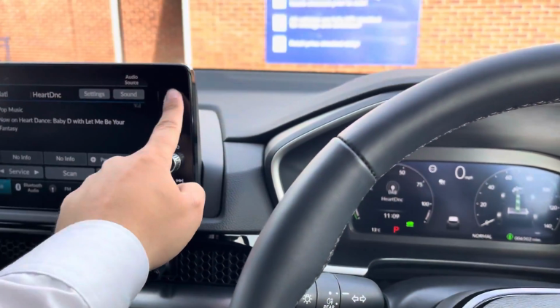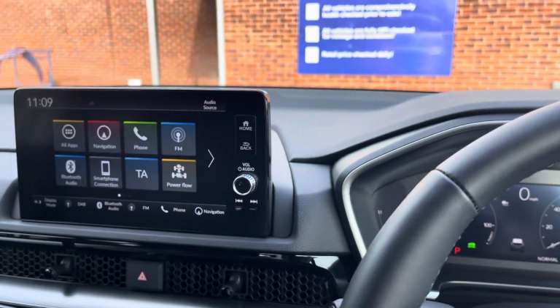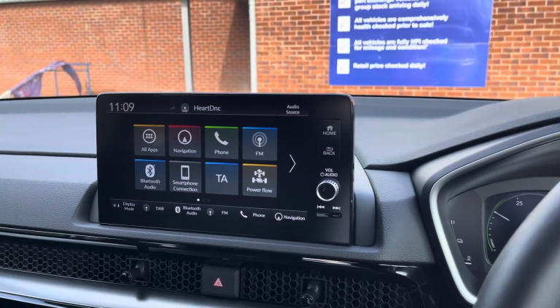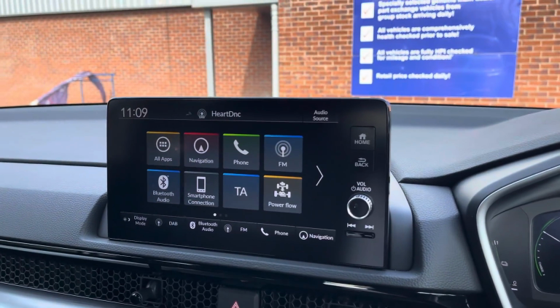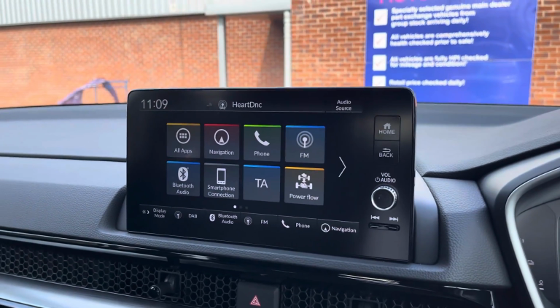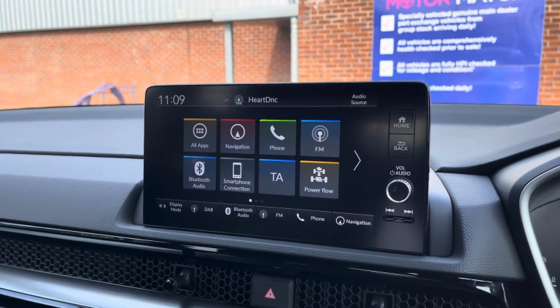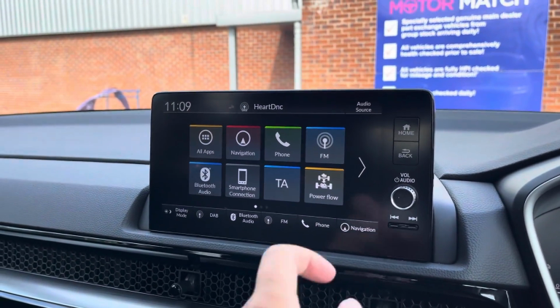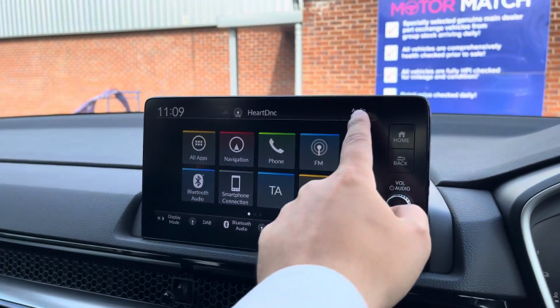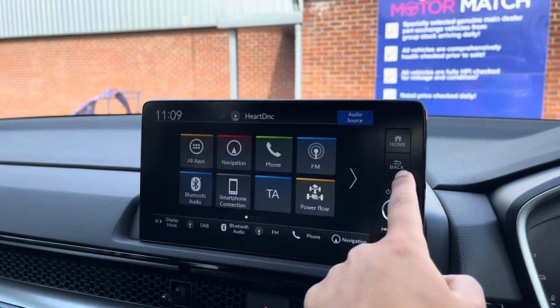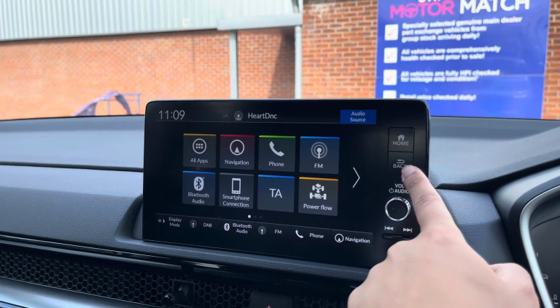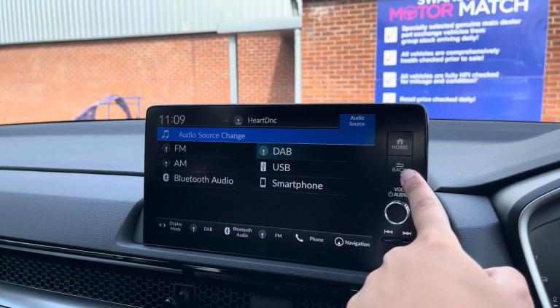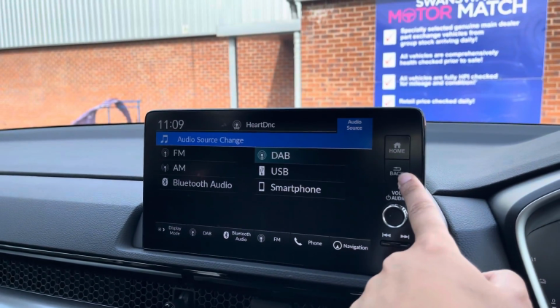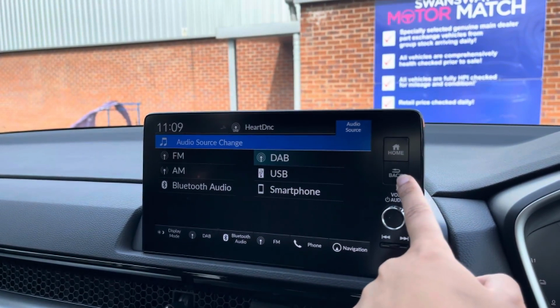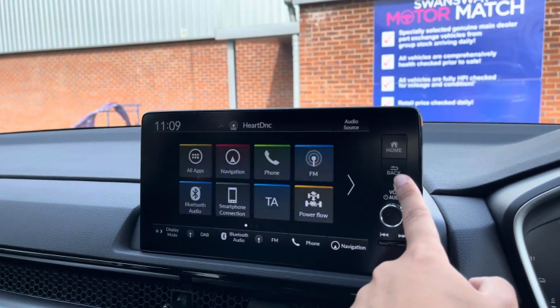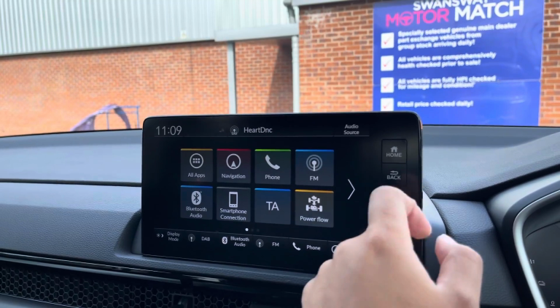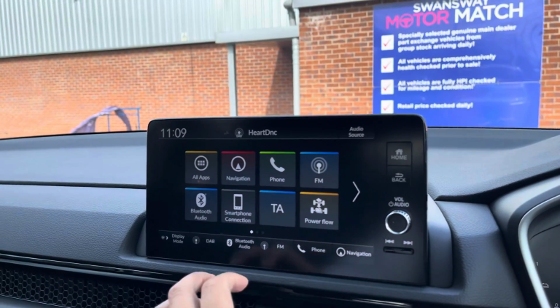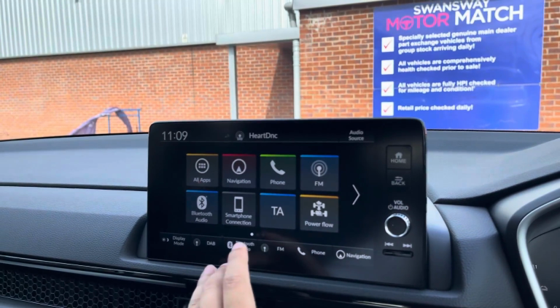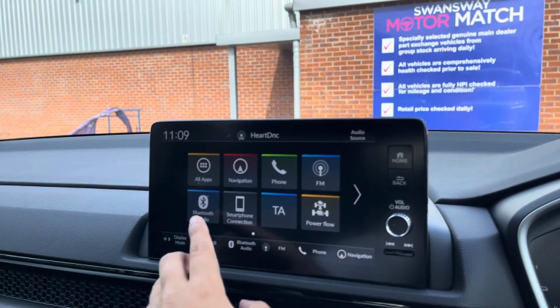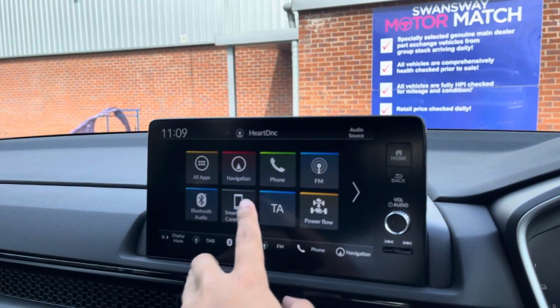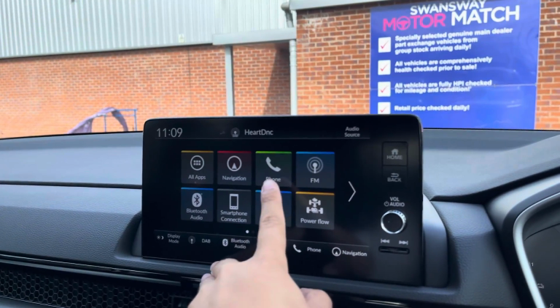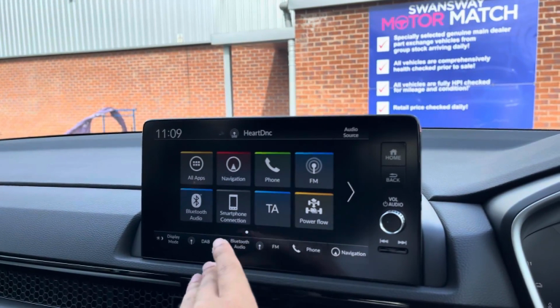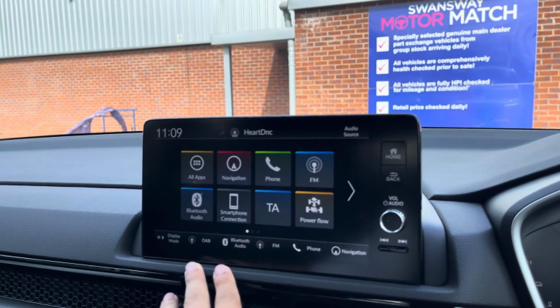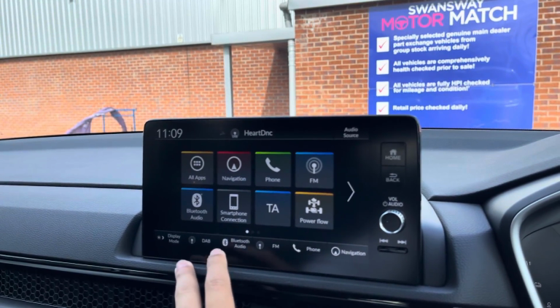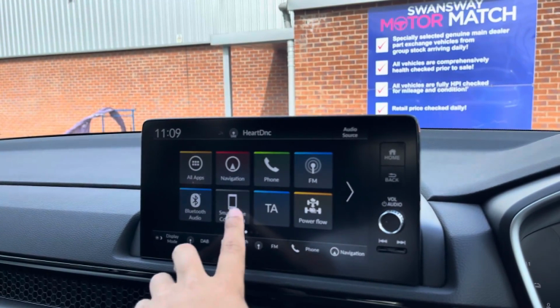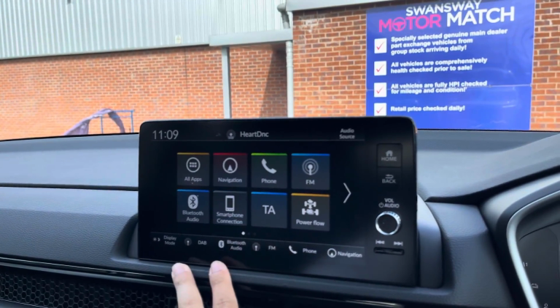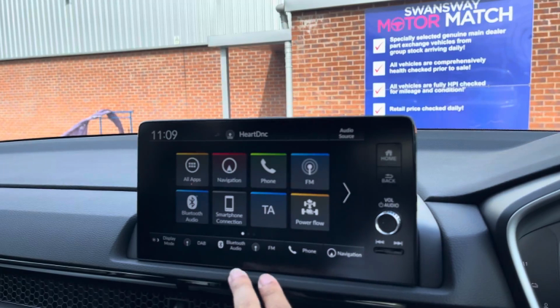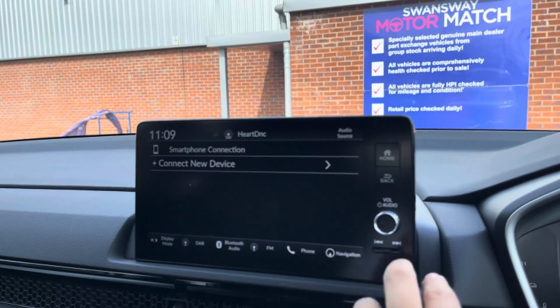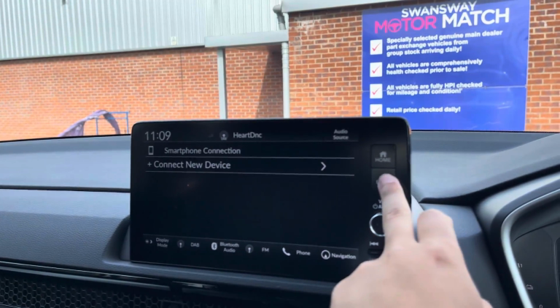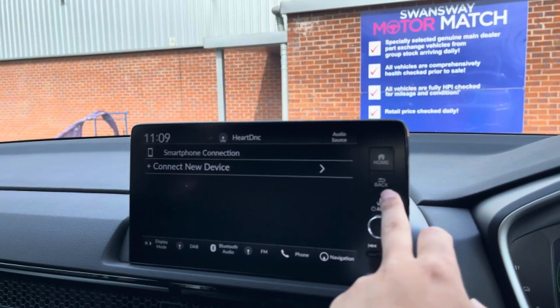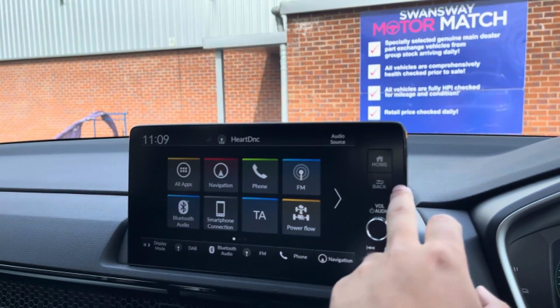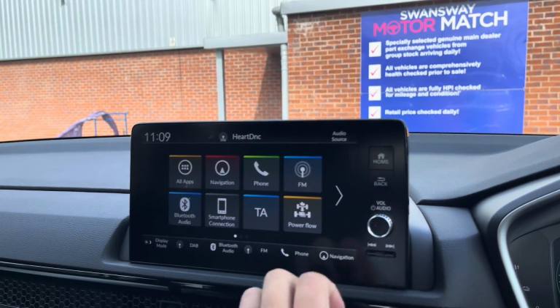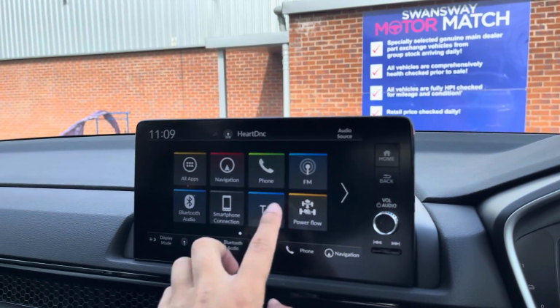Moving over to your main Honda Connect display, you get your standard host of radio stations available, with external connection via Bluetooth offering hands-free call access as well as Bluetooth audio streaming. Any paired devices are stored in the connection menu for ease of use.